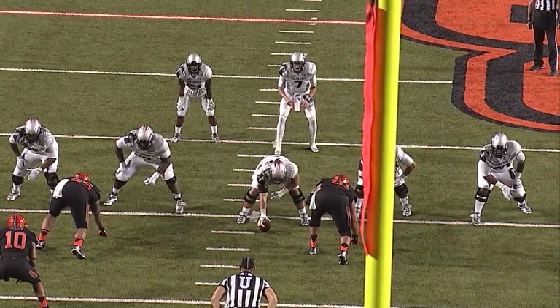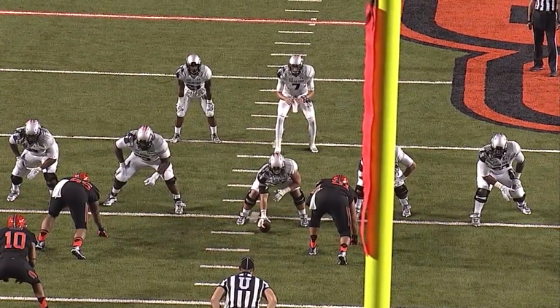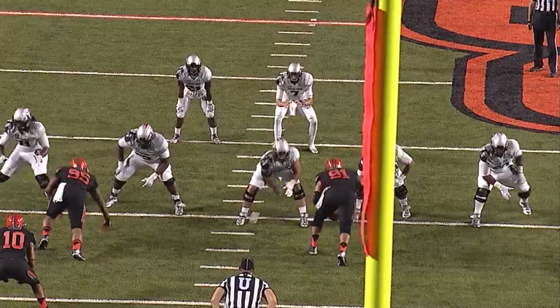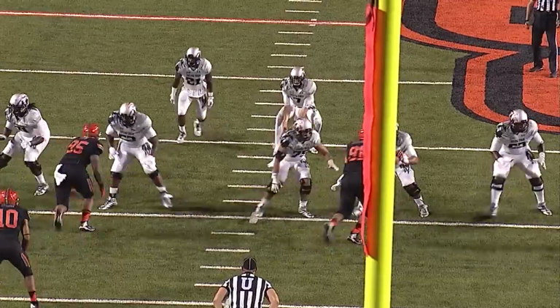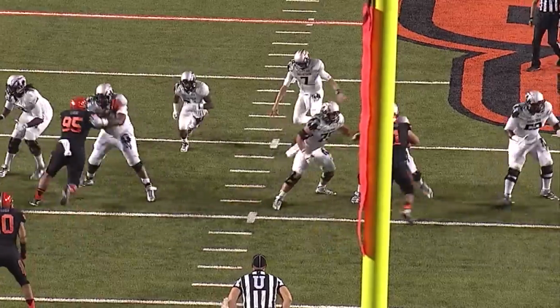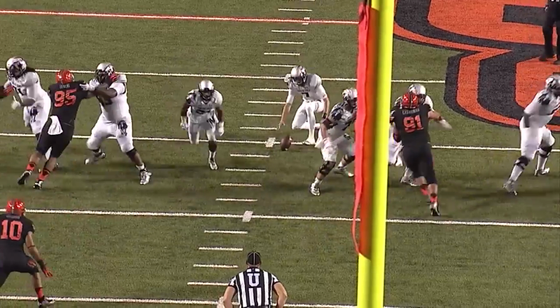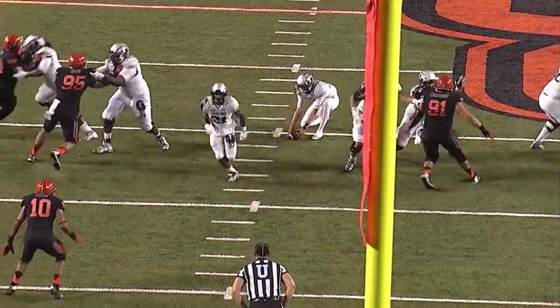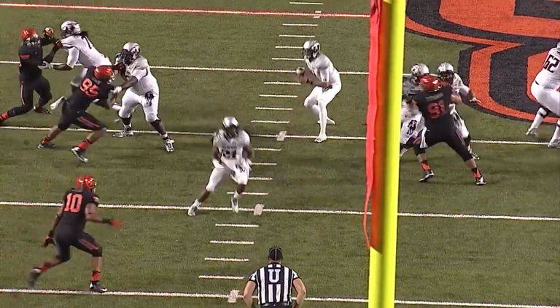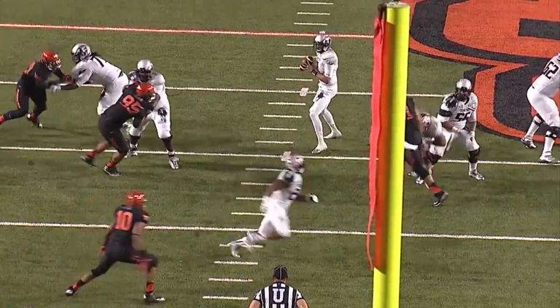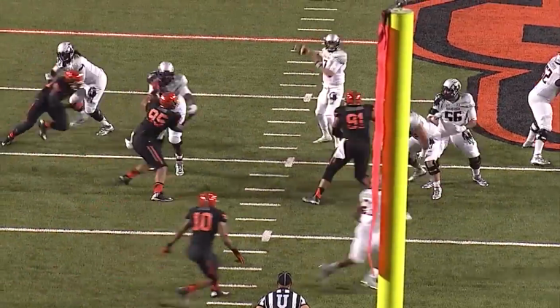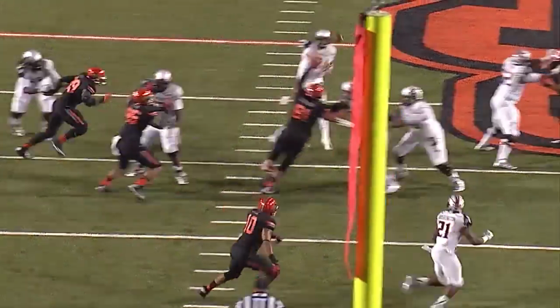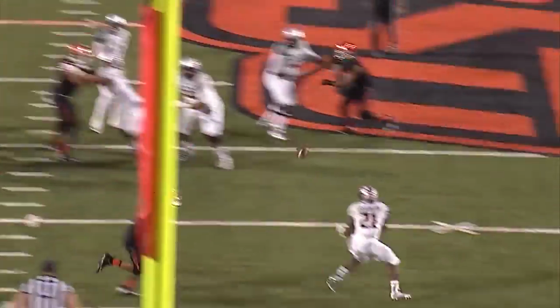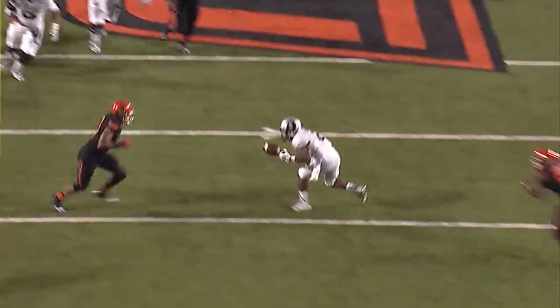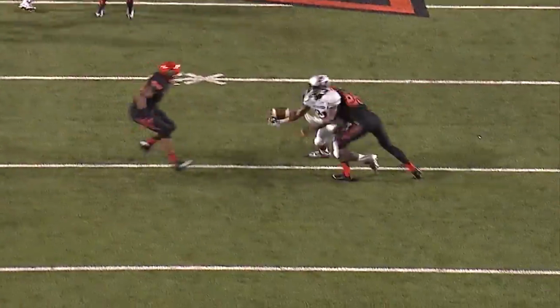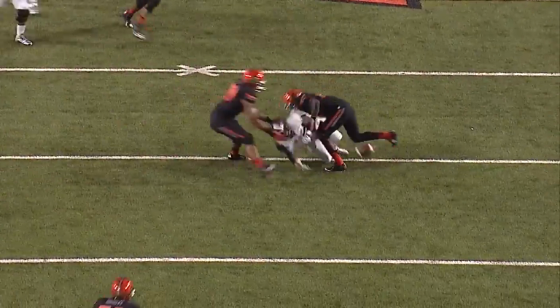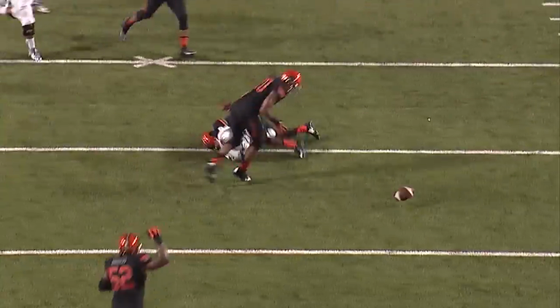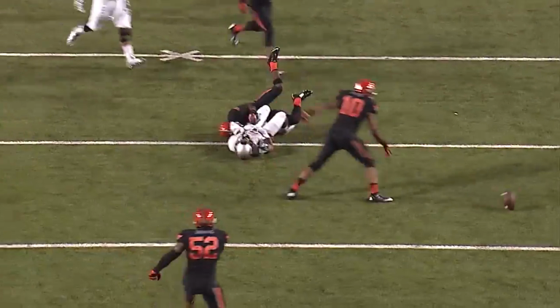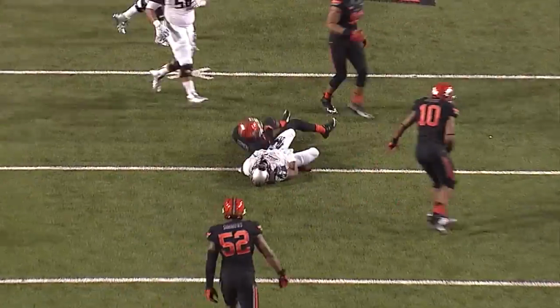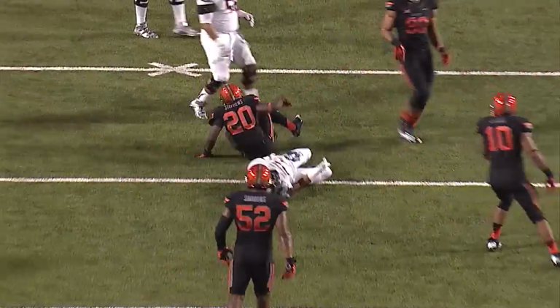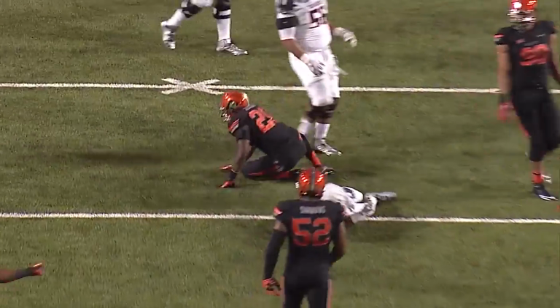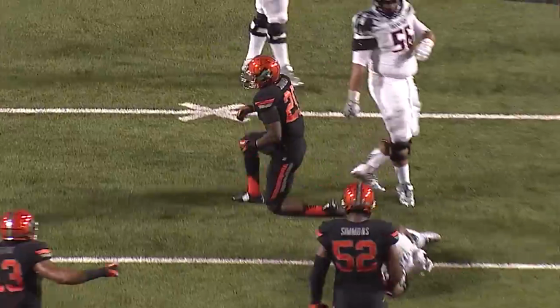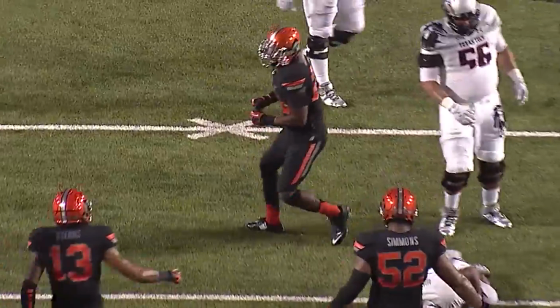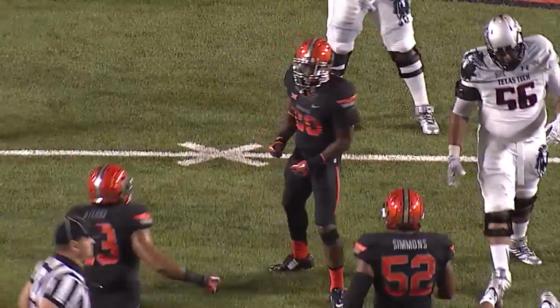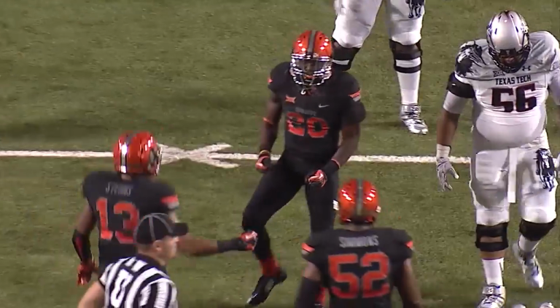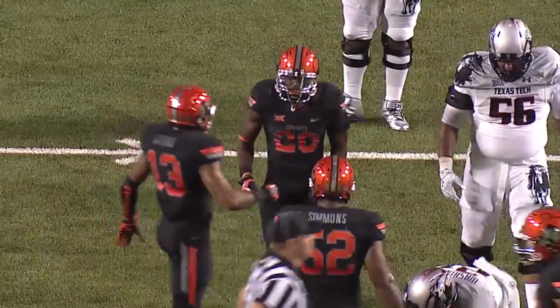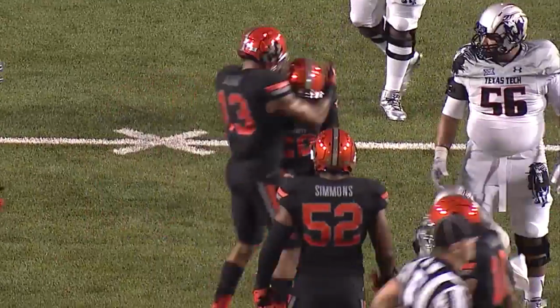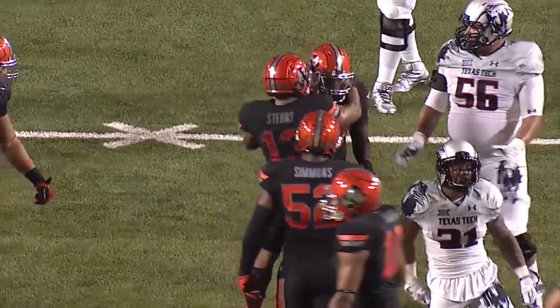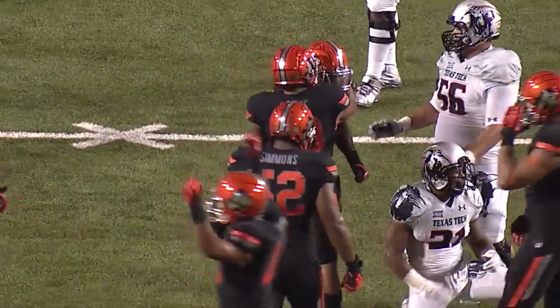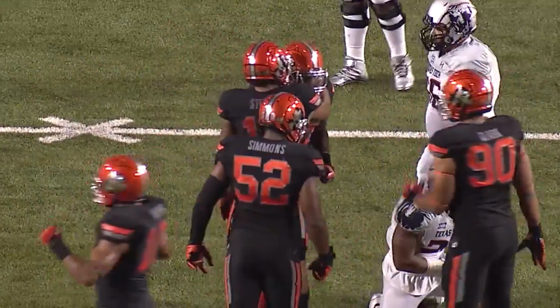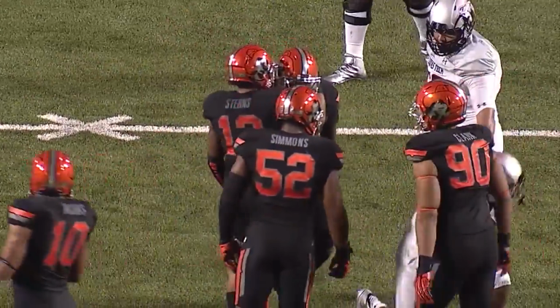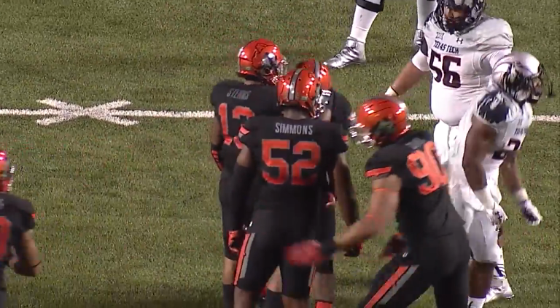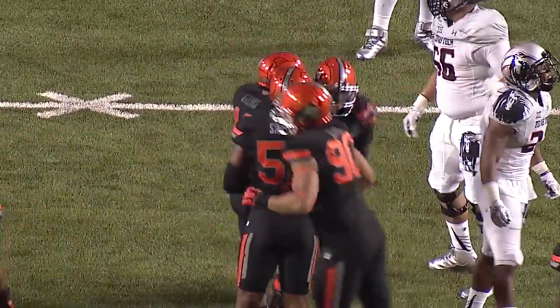Two-man bunch of receivers to each side, and Webb fumbles a shotgun snap, picks it up, throws over the middle — juggled and falls incomplete. Oh, and a big hit on DeAndre Washington.